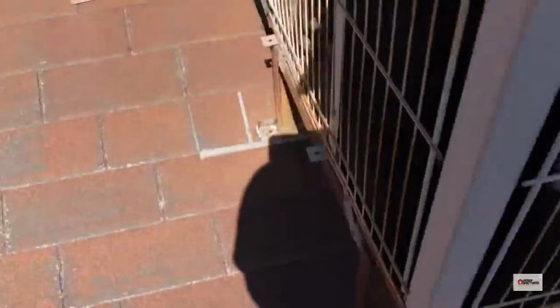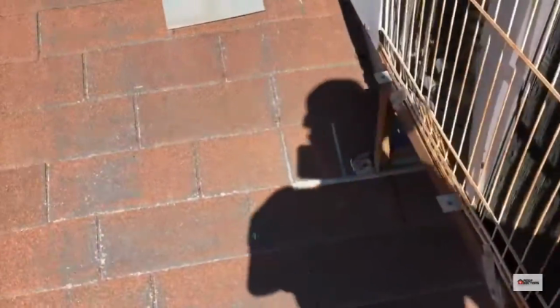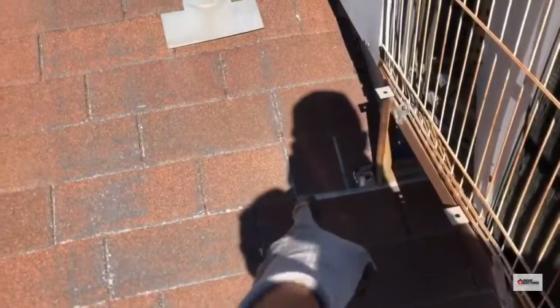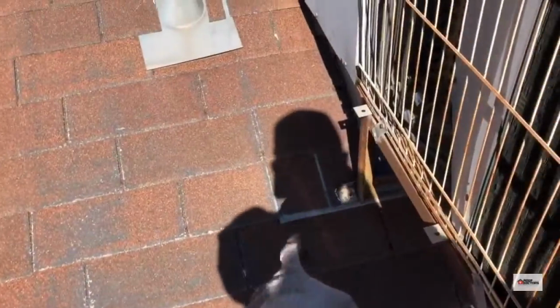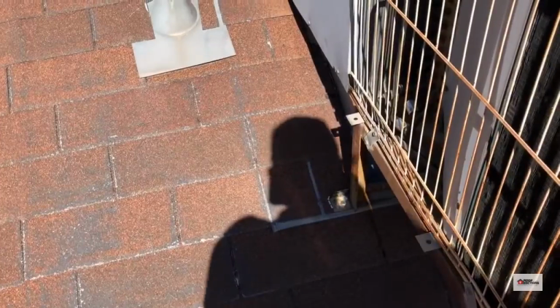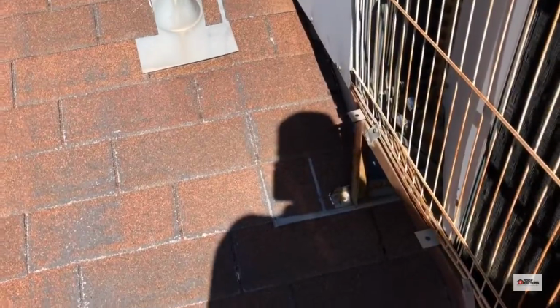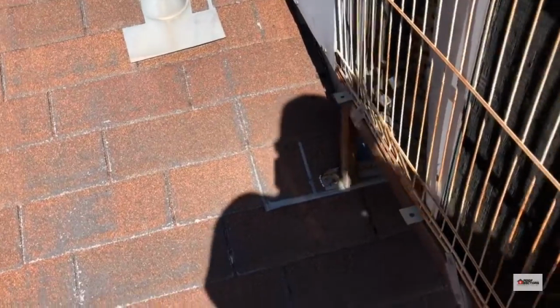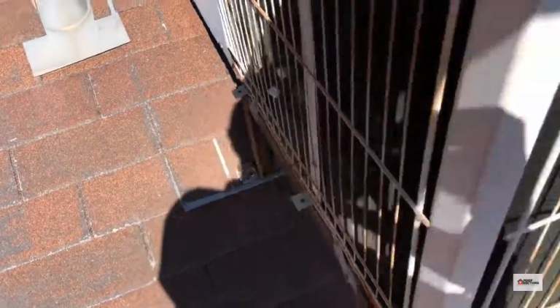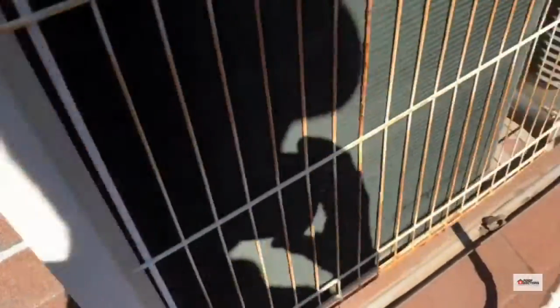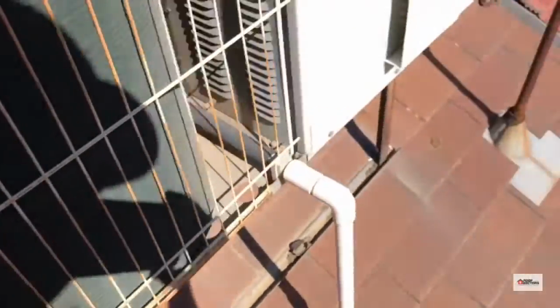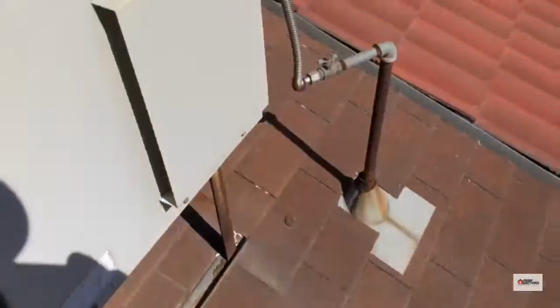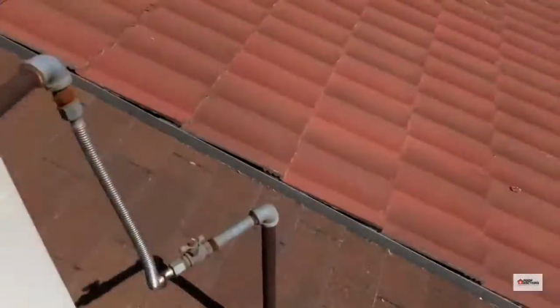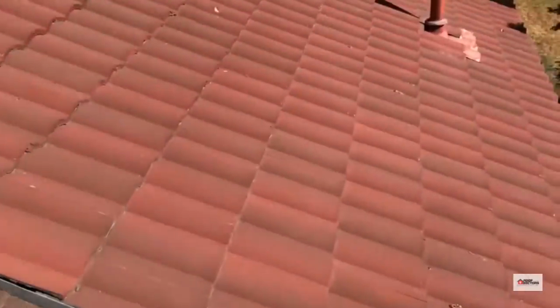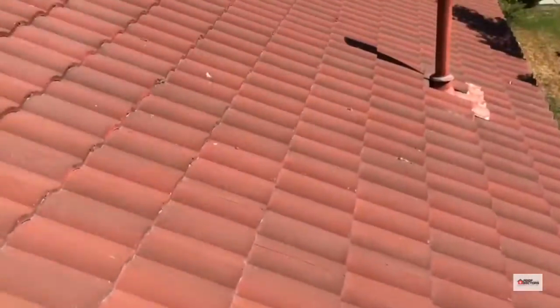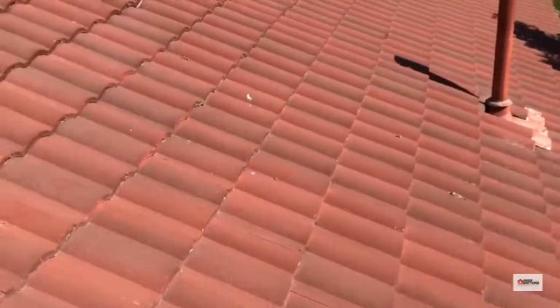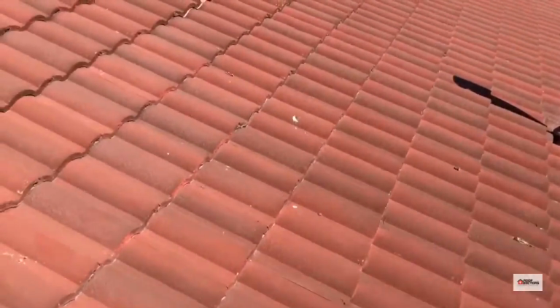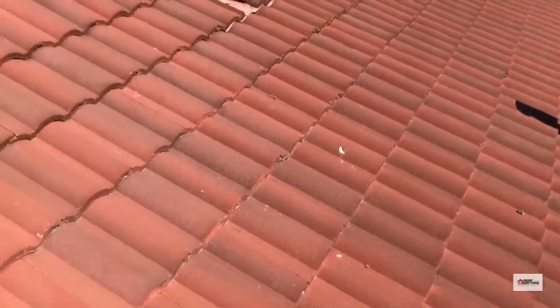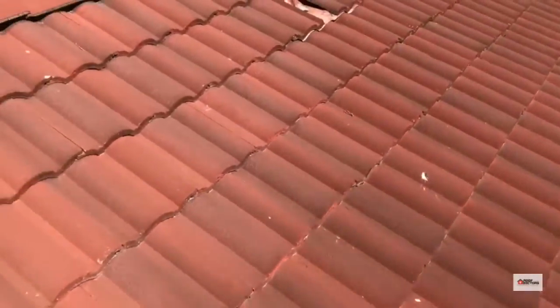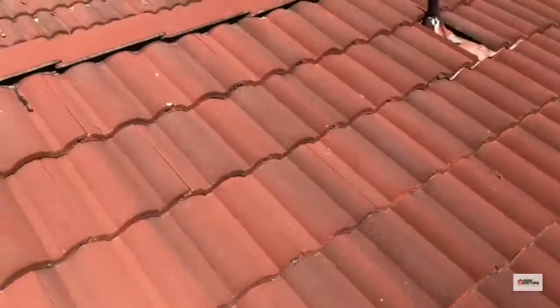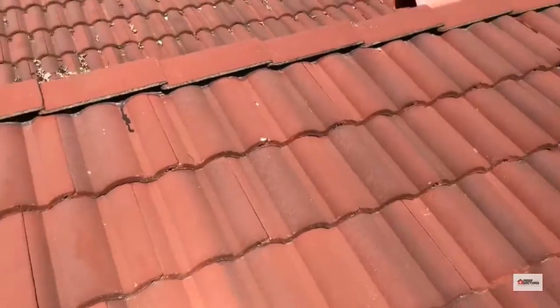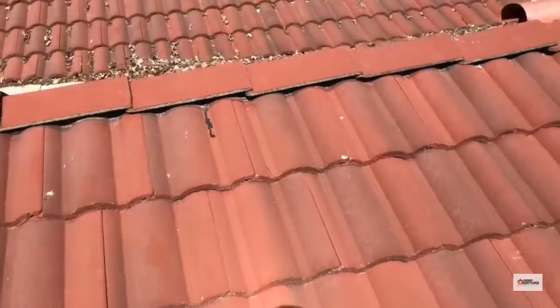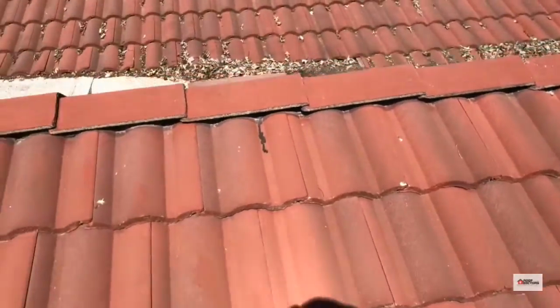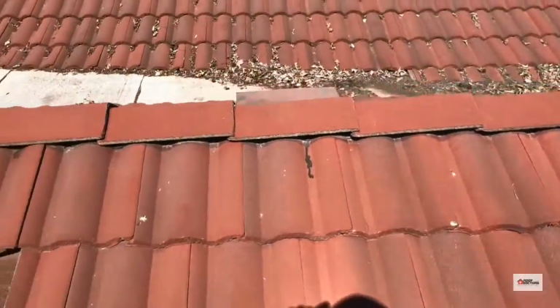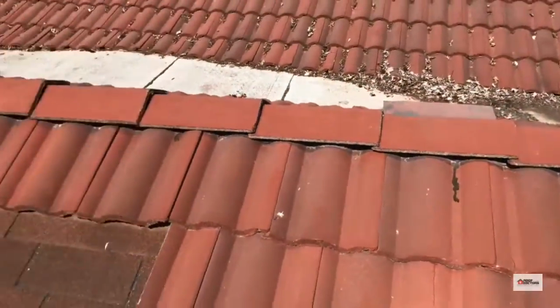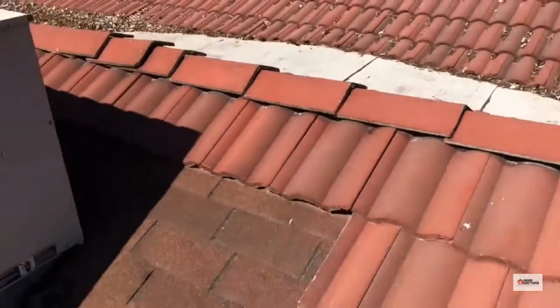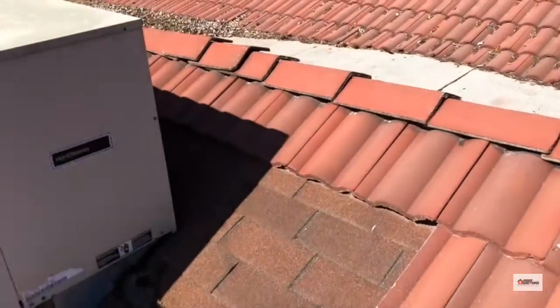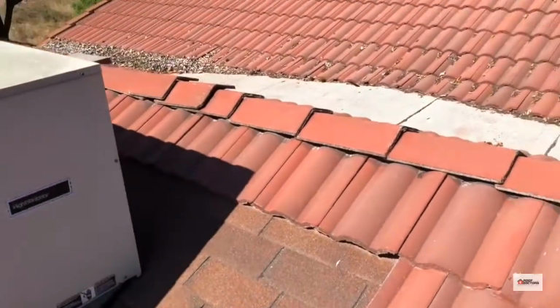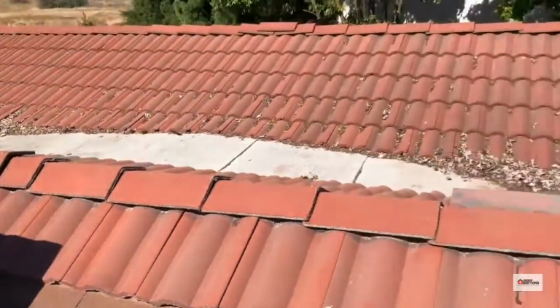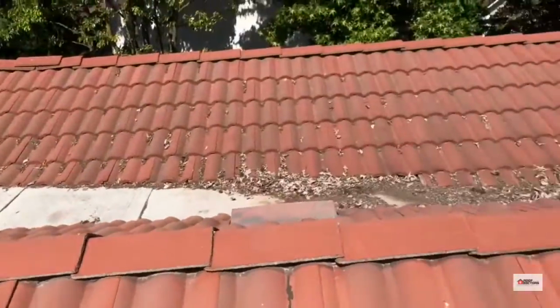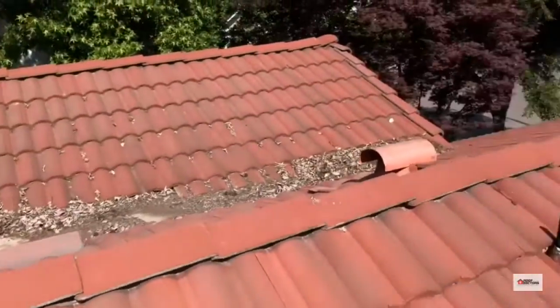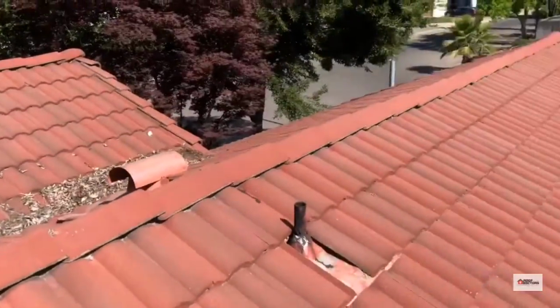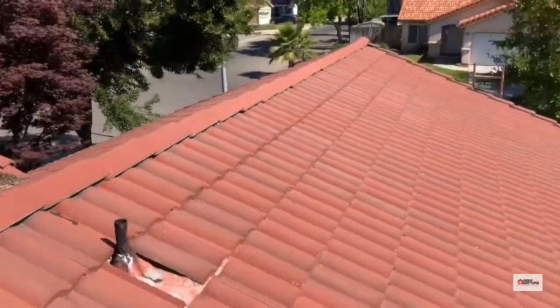A couple of shingles are getting split there by the HVAC stand, and that's about it. Some repairs are needed, but there are things you can't fix.